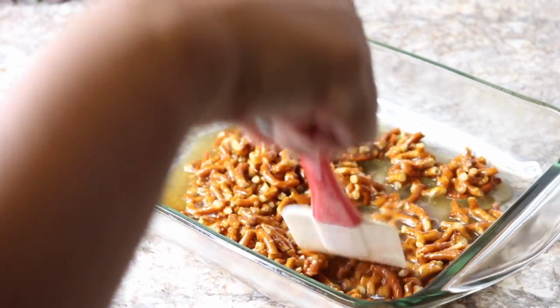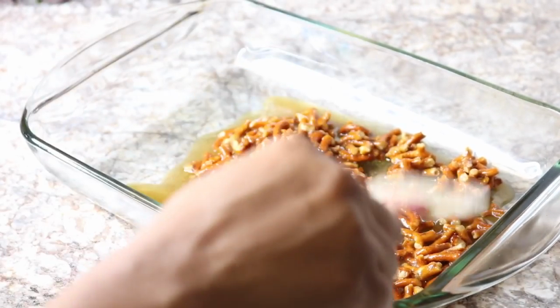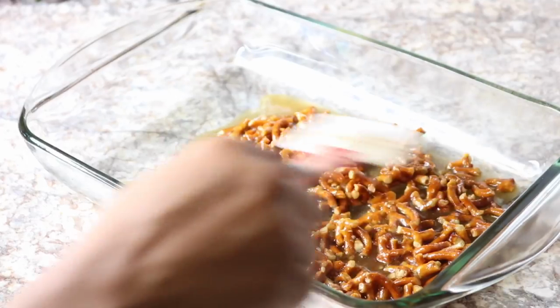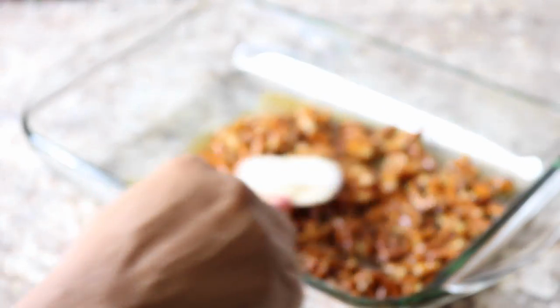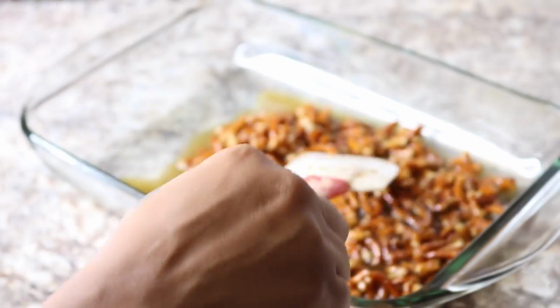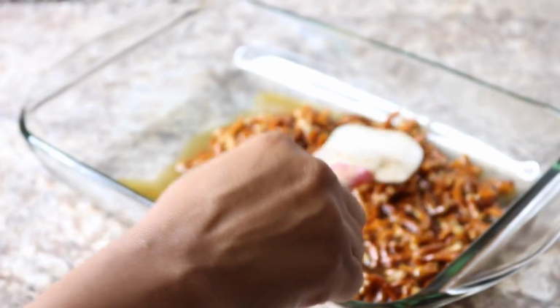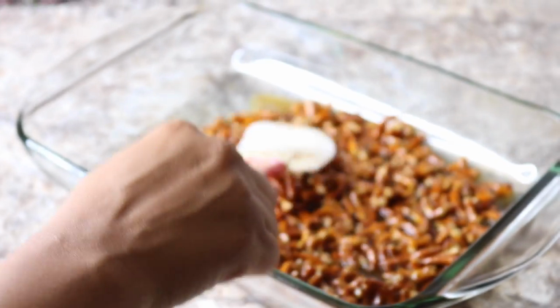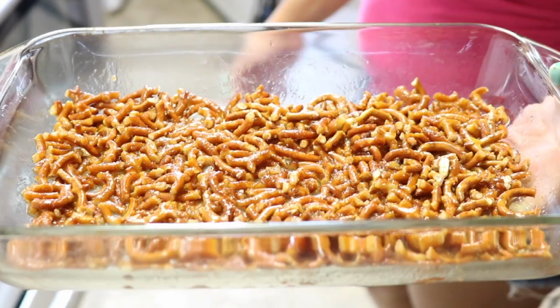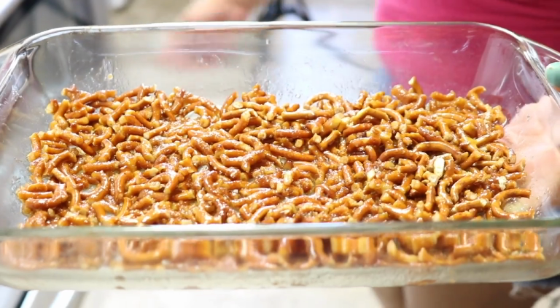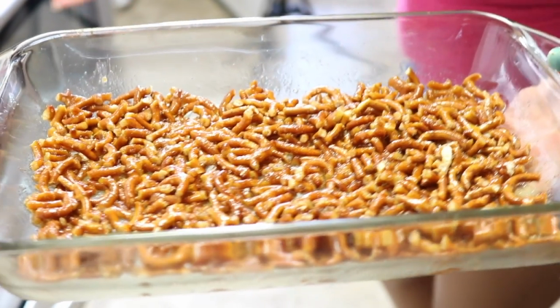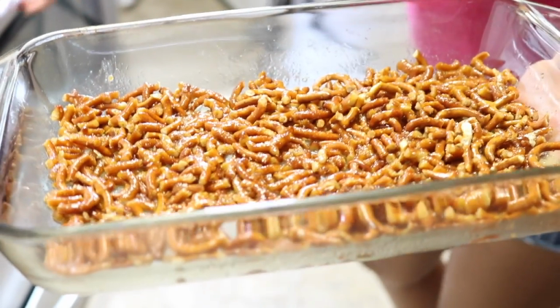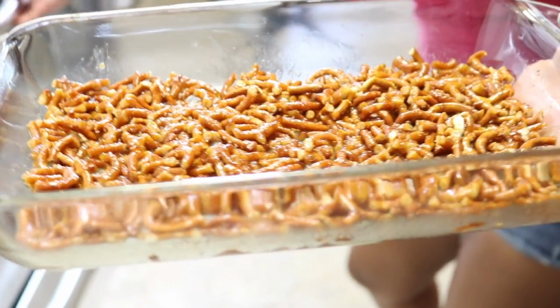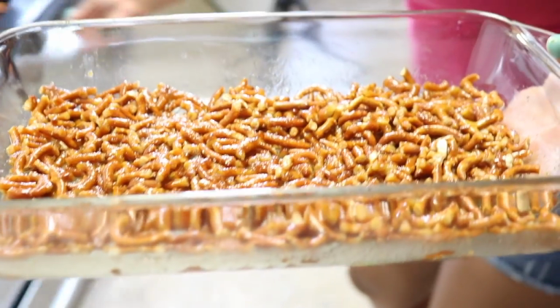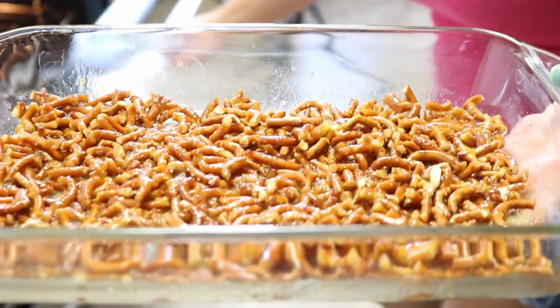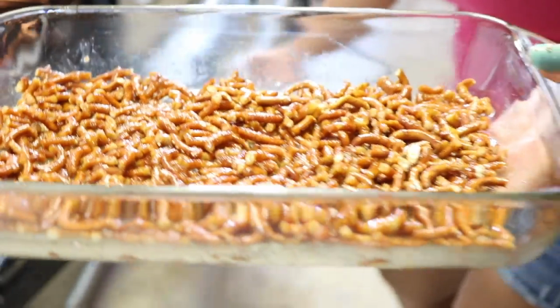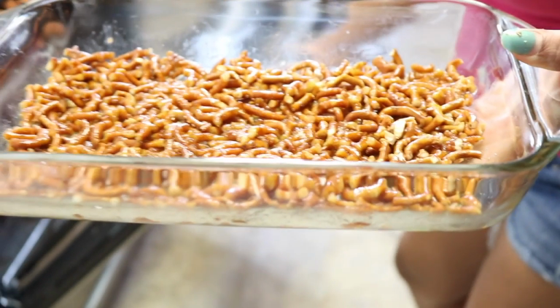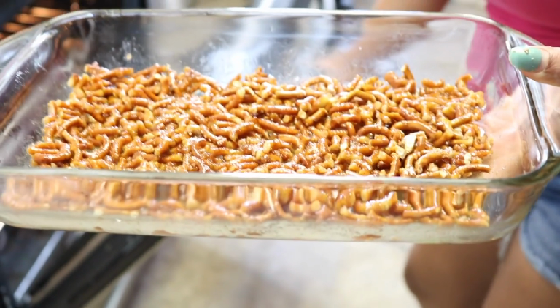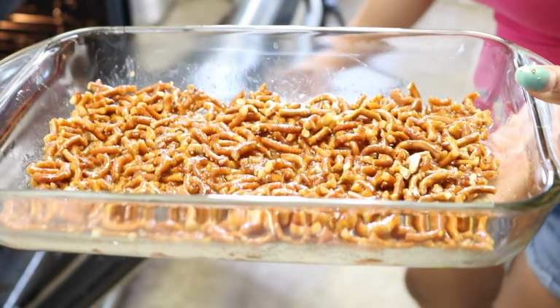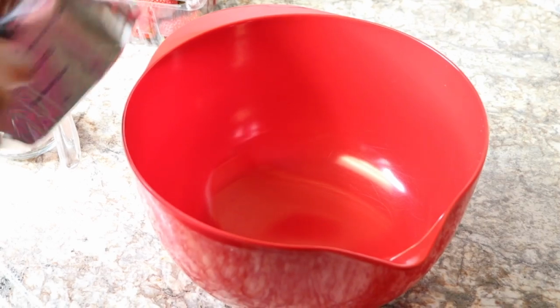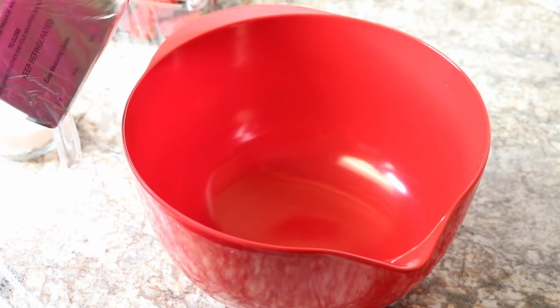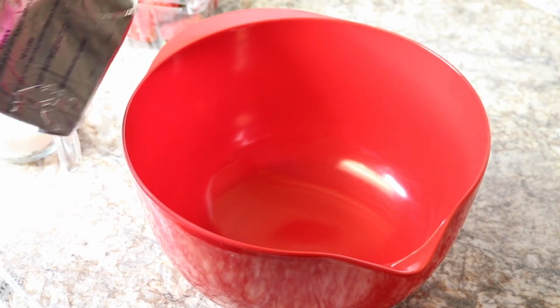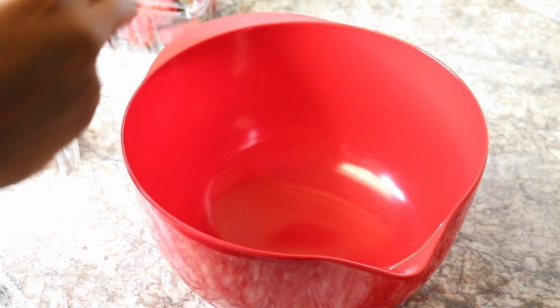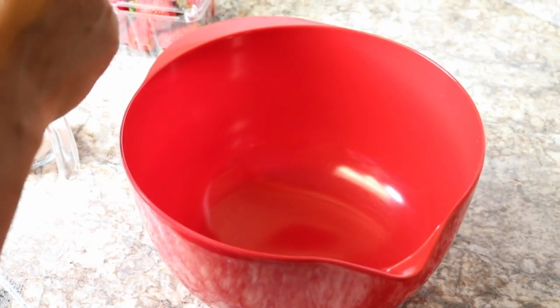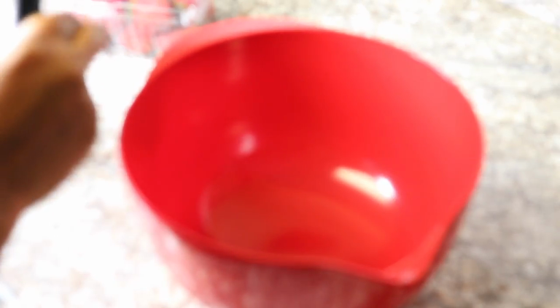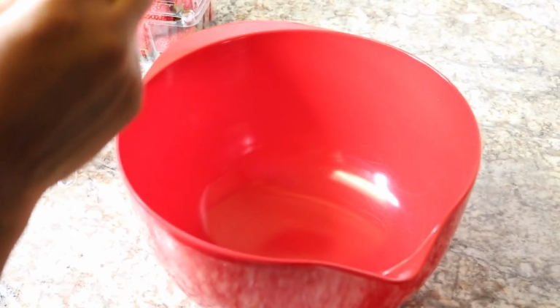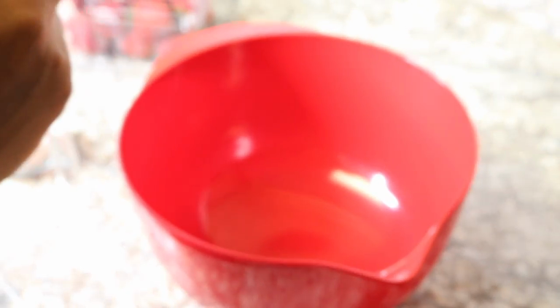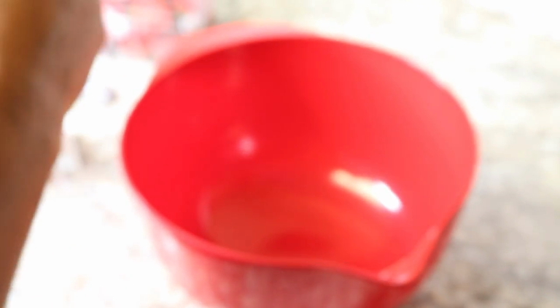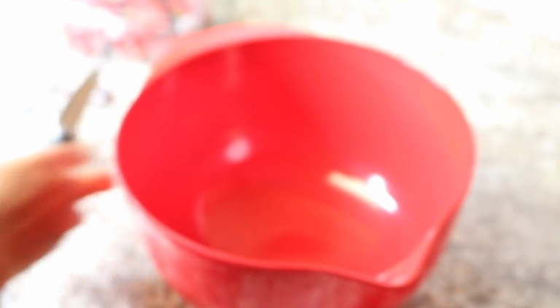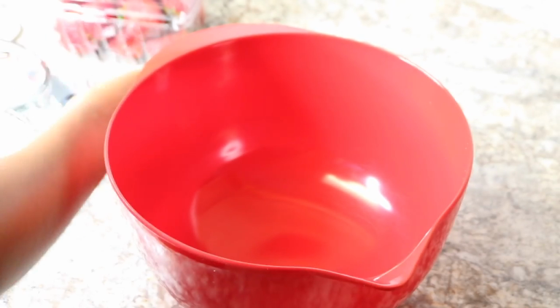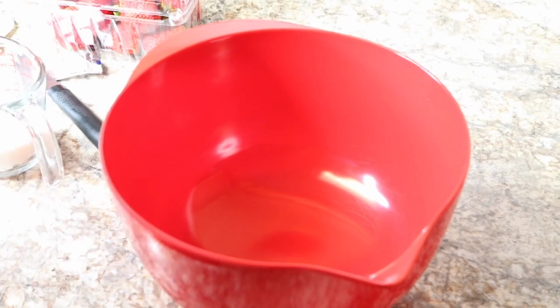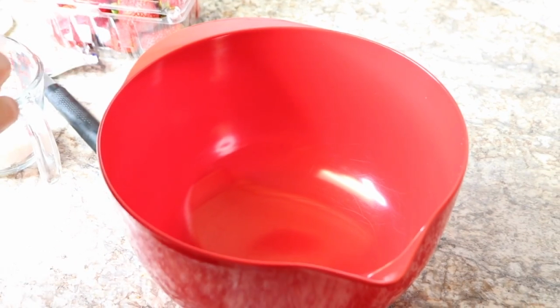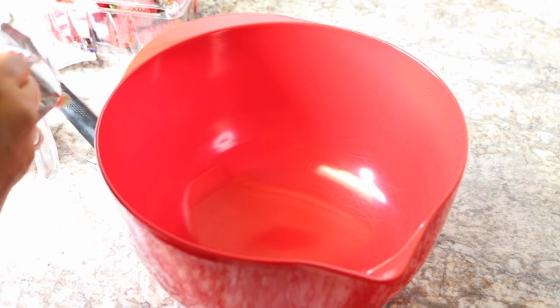Here I'm laying down the crust and I actually didn't have enough pretzels, so I had to add more. You'll probably need about two and a half cups of pretzels. I'm putting that in the oven for about 10 minutes, and then I'm moving on to my cream cheese and whipped cream.